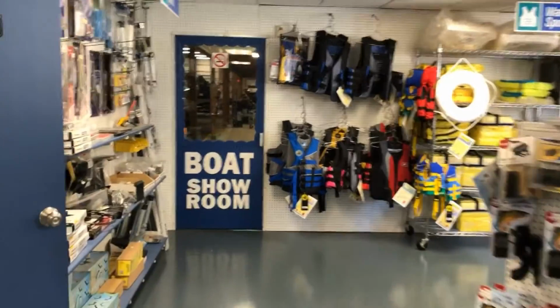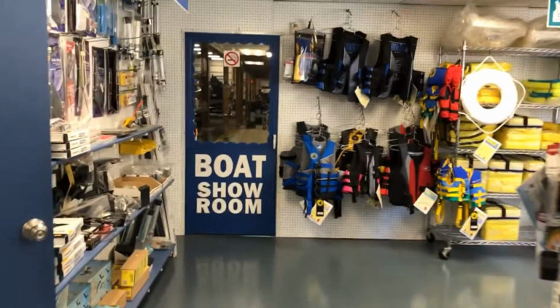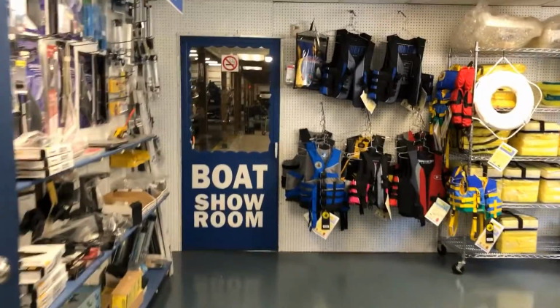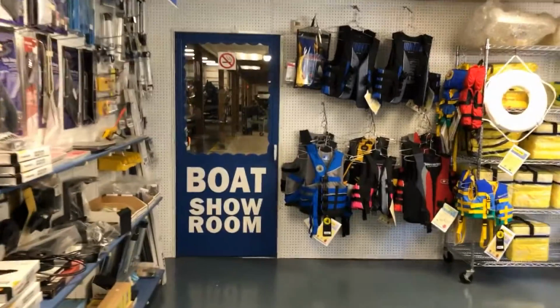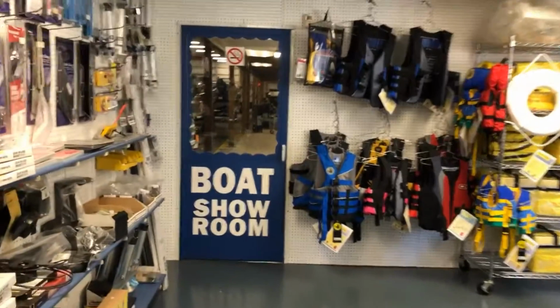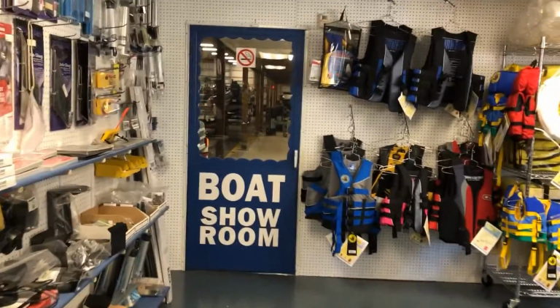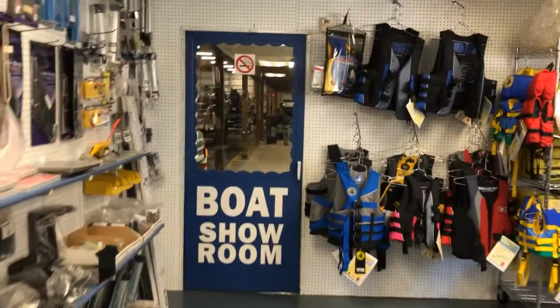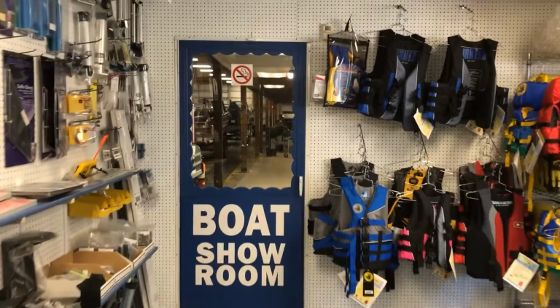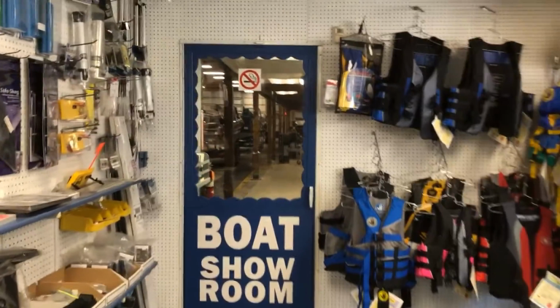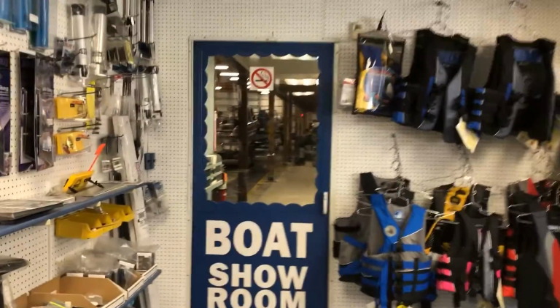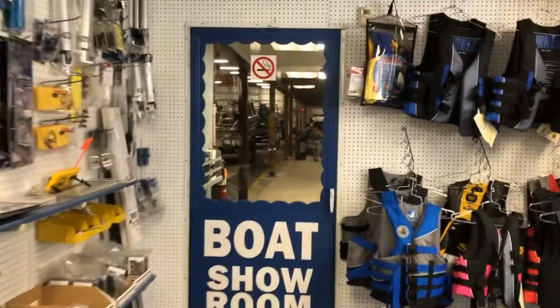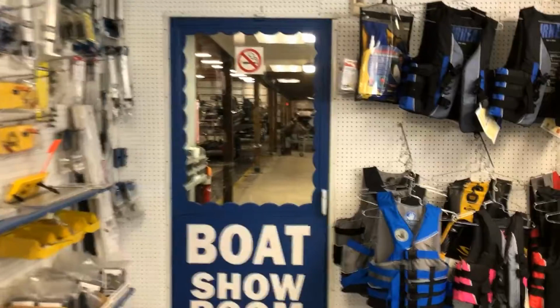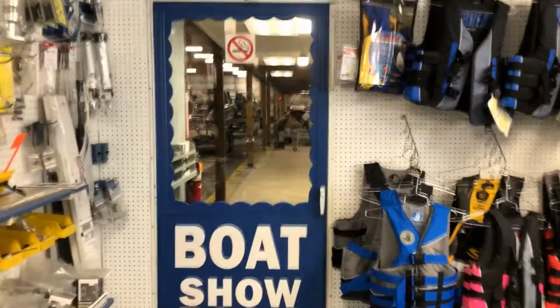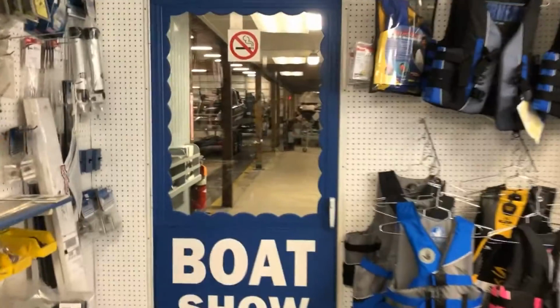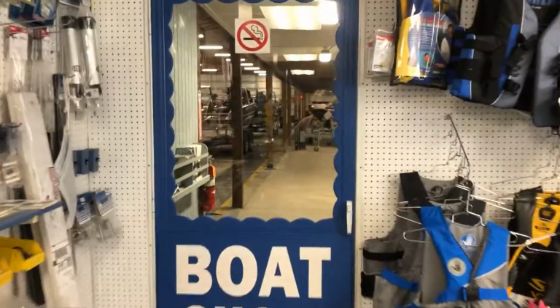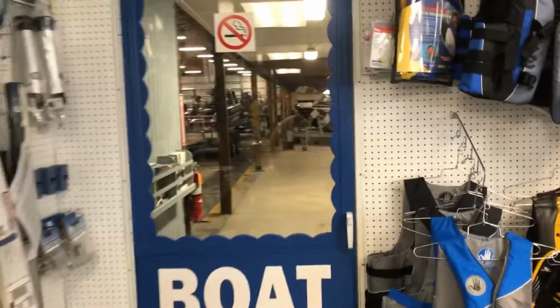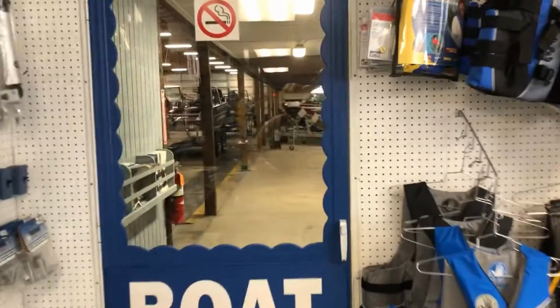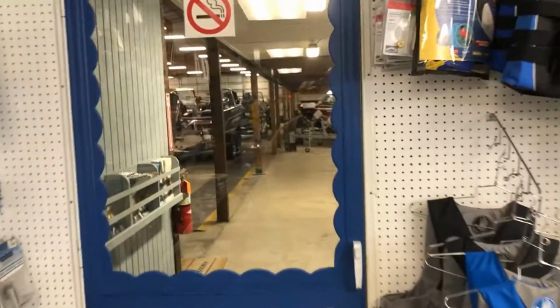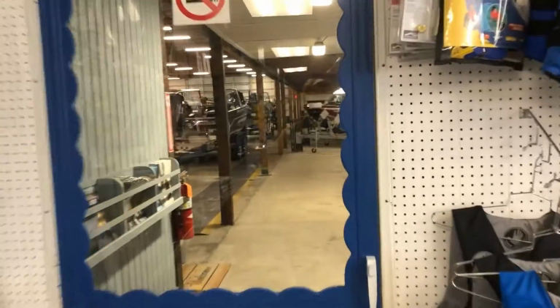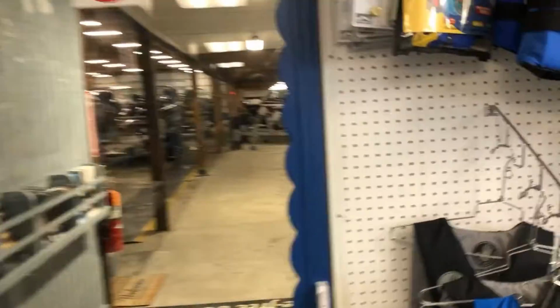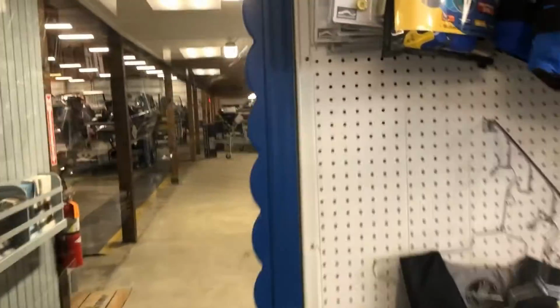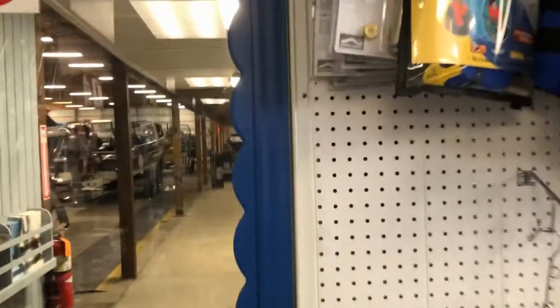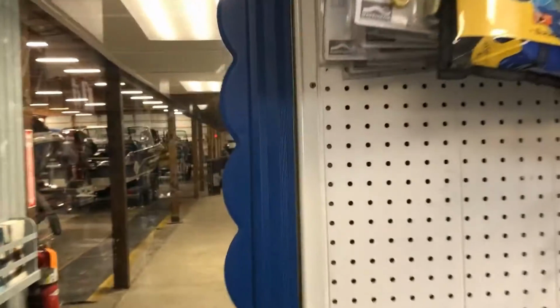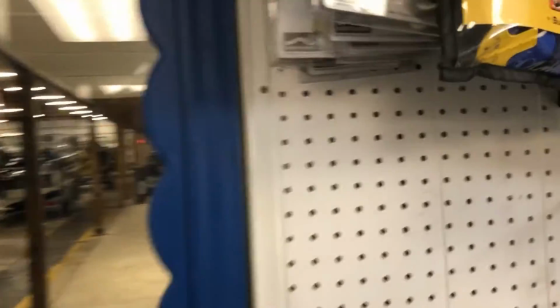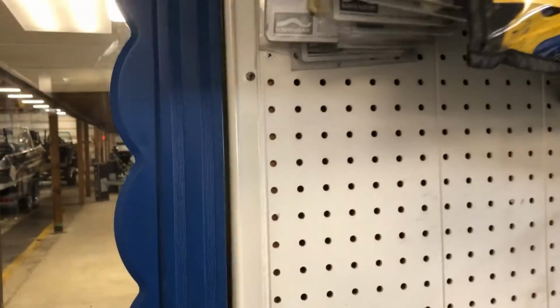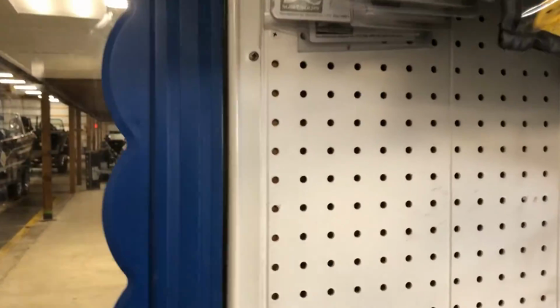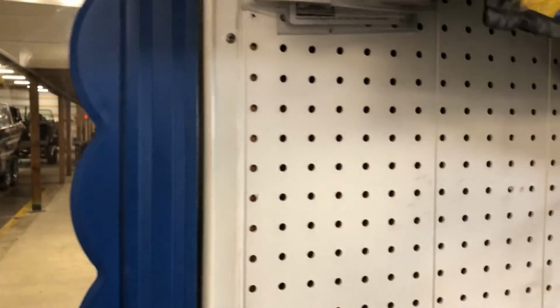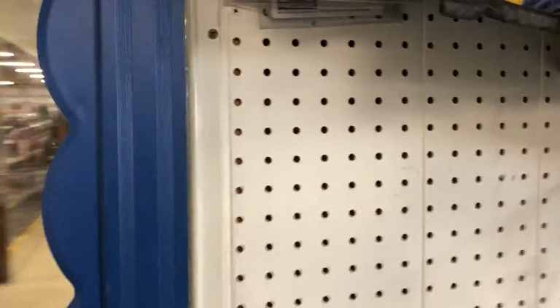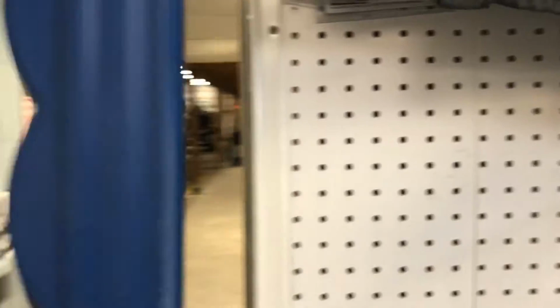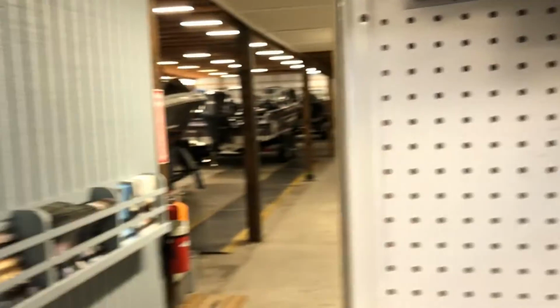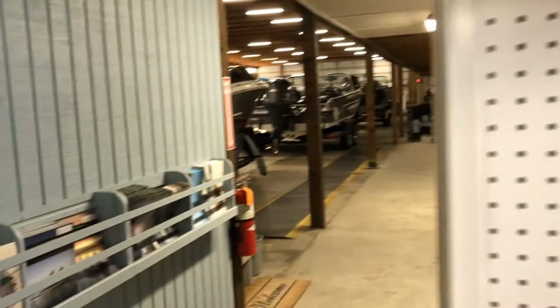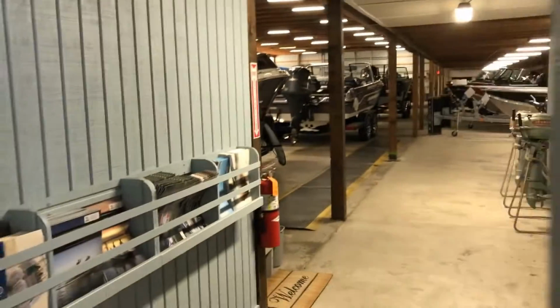Take you back into our indoor boat showroom. This is where most people are usually surprised, if they haven't been out to the dealership before, how many boats we have on display back here.